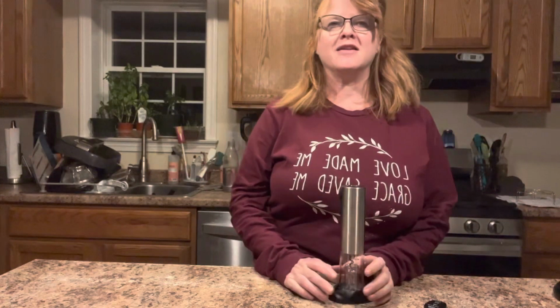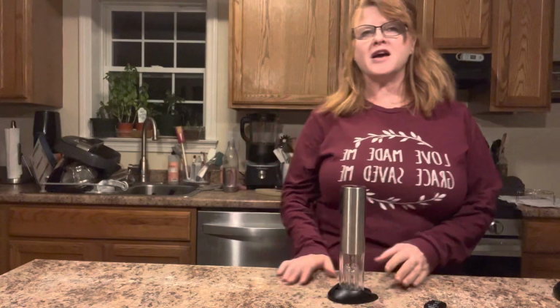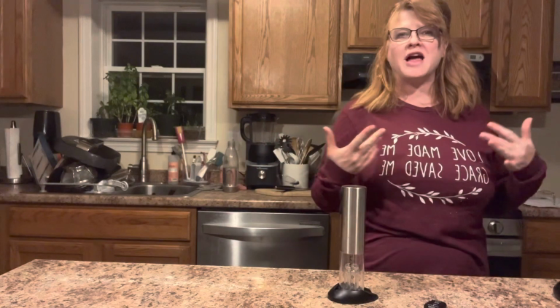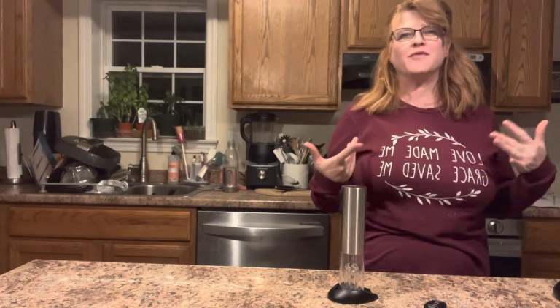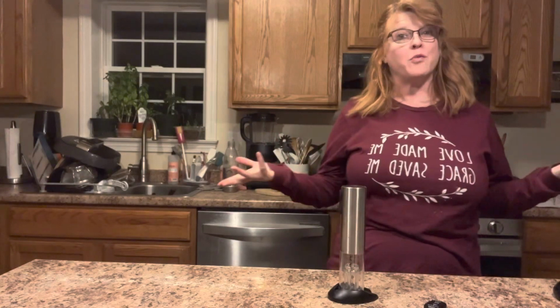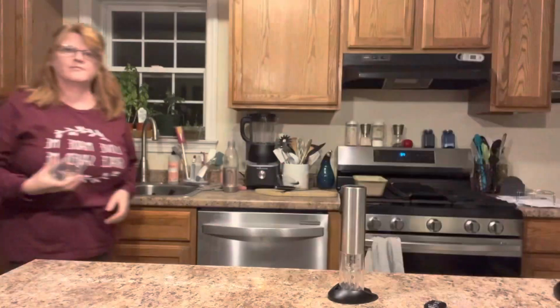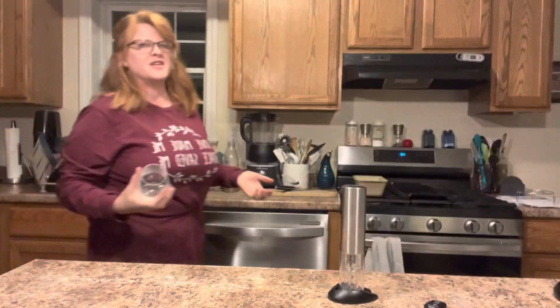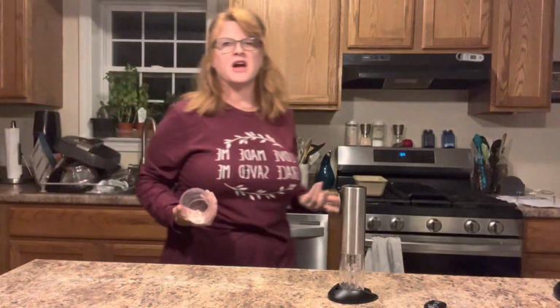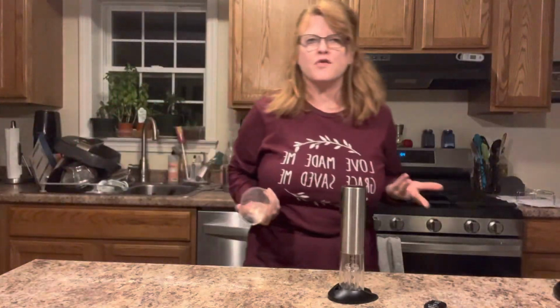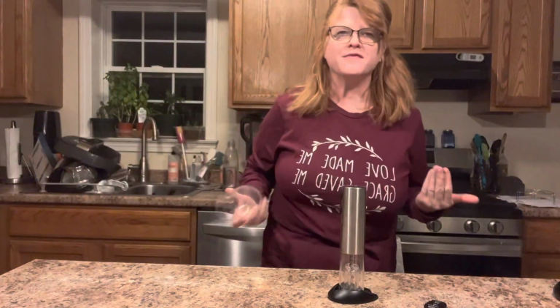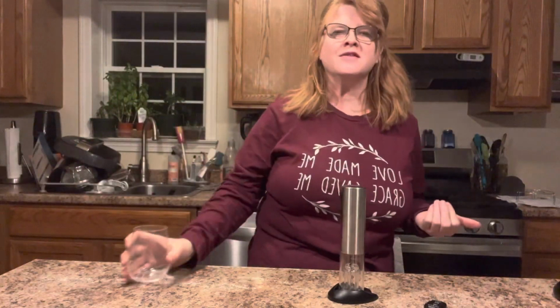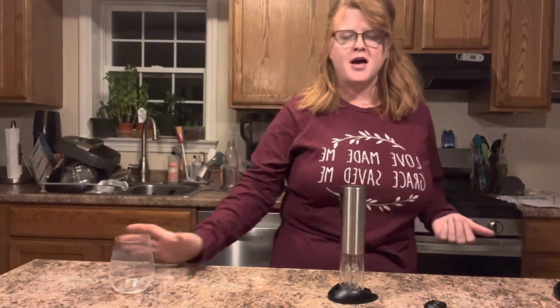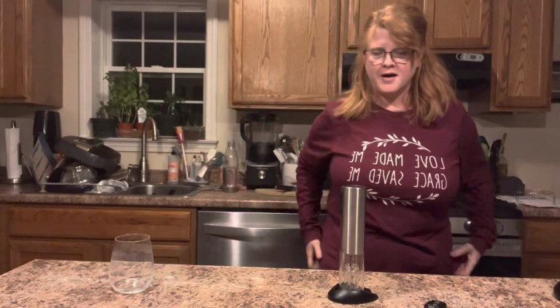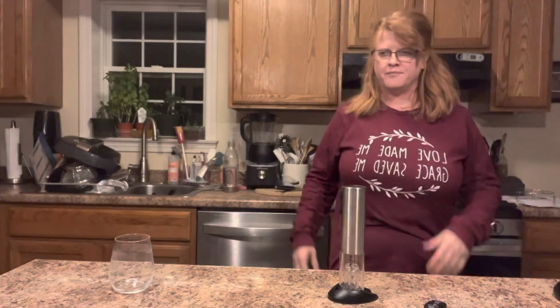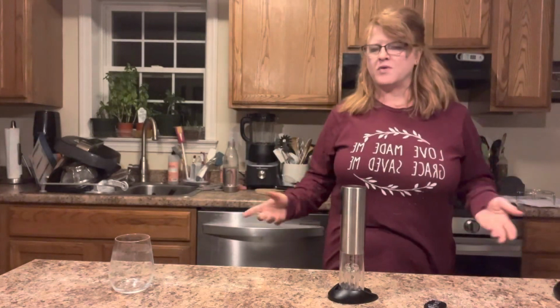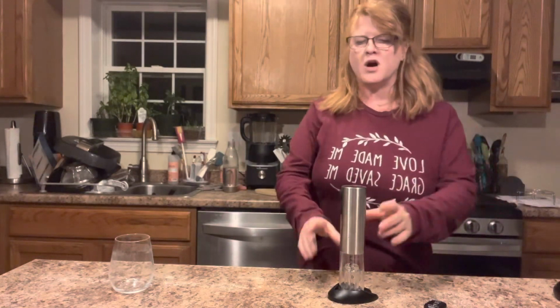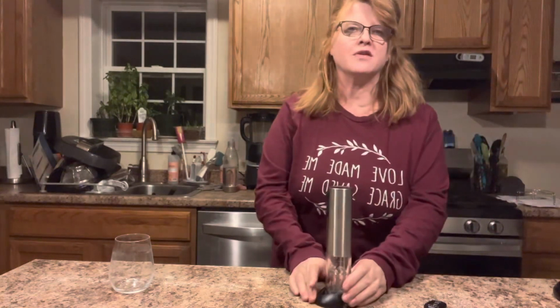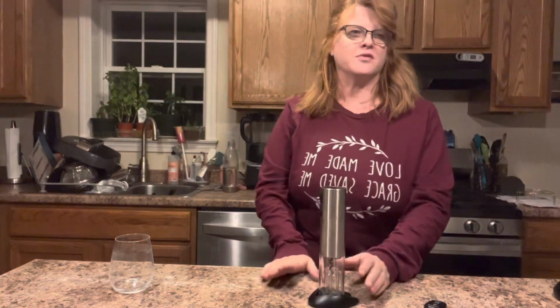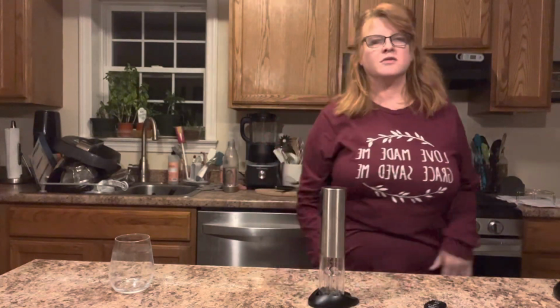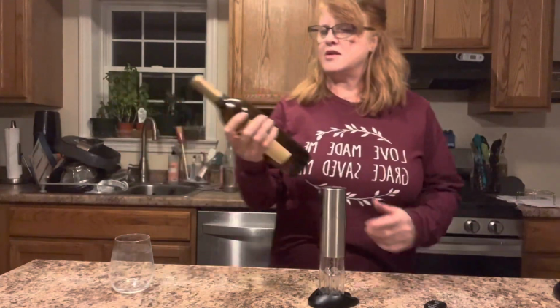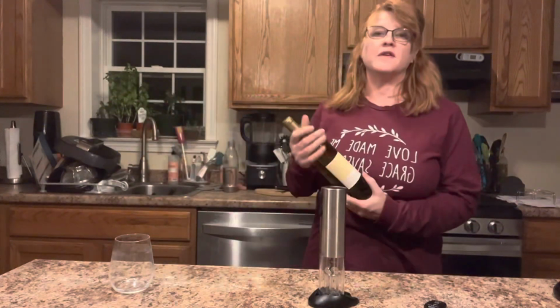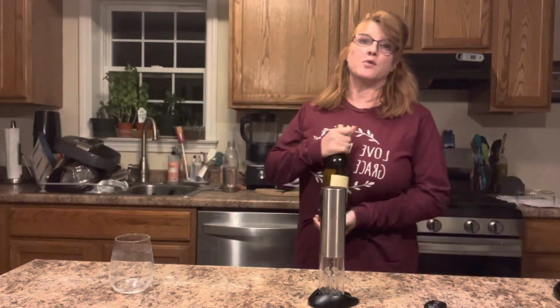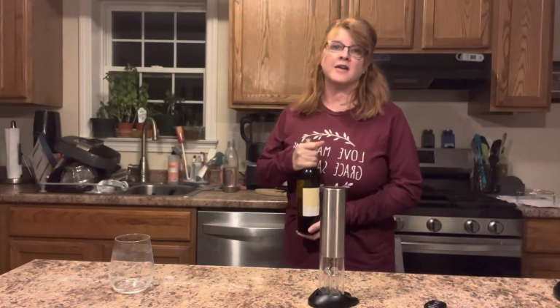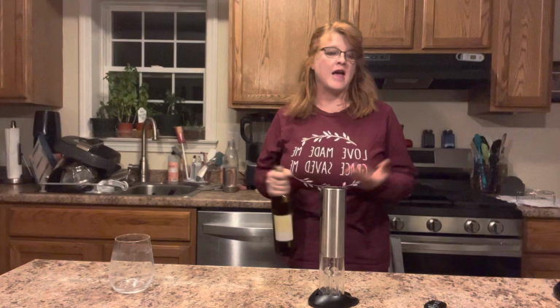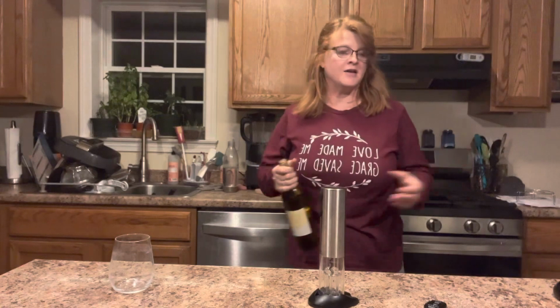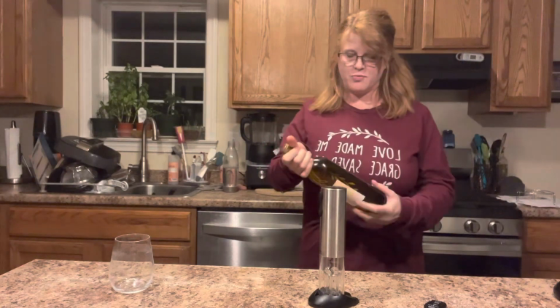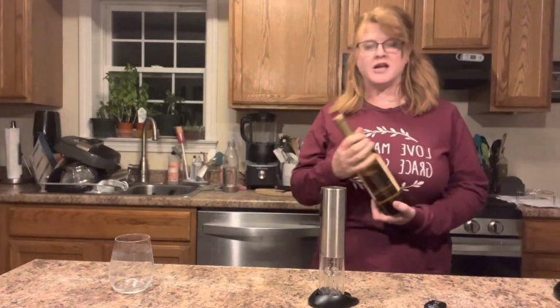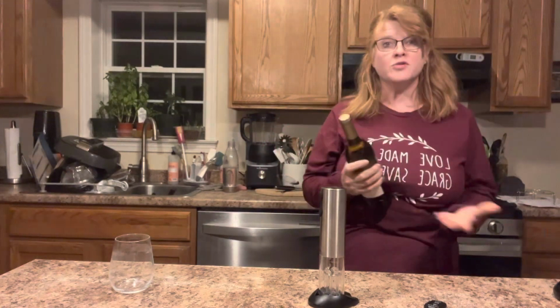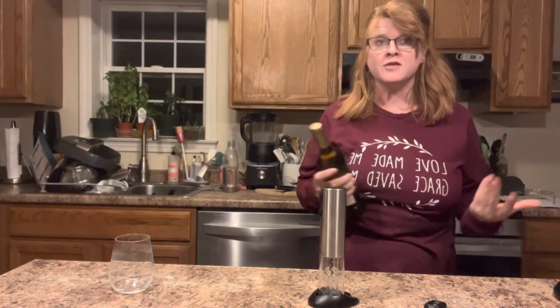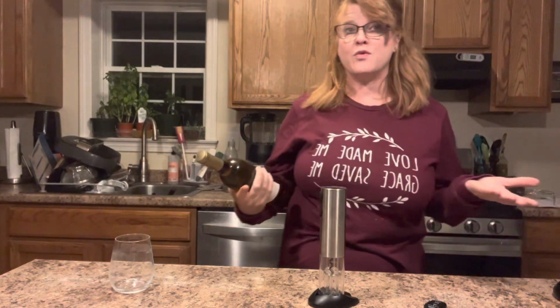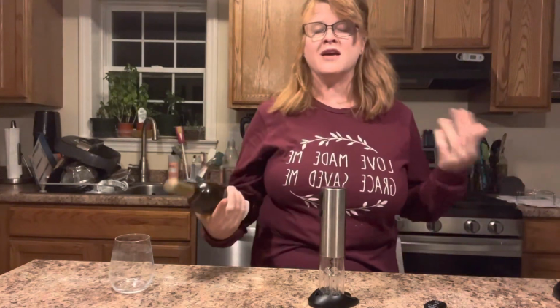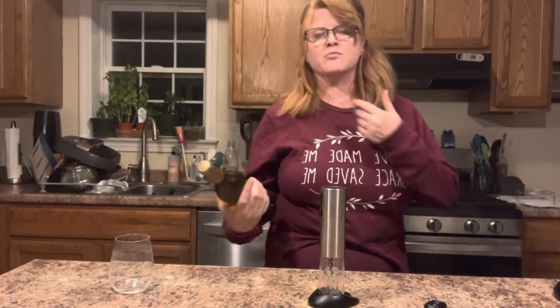I decided I'm going to have myself a glass of wine. It's not something I do very often. Once in a while I'll have a glass with a meal. I do love to cook with wine. And I do partake in communion with red wine and bread.